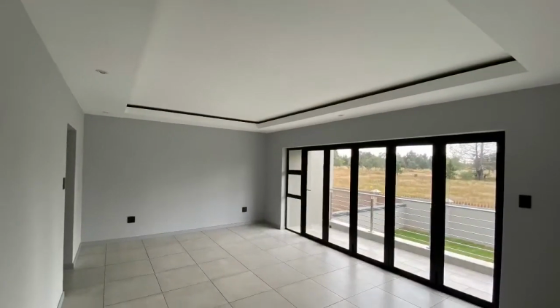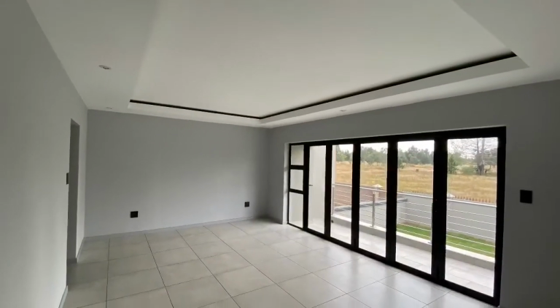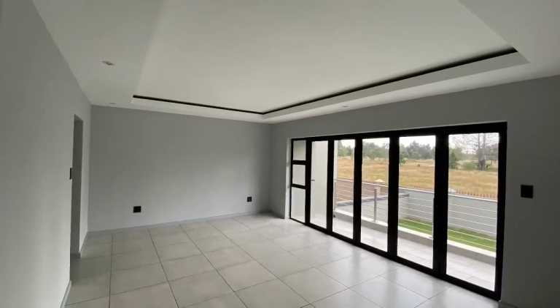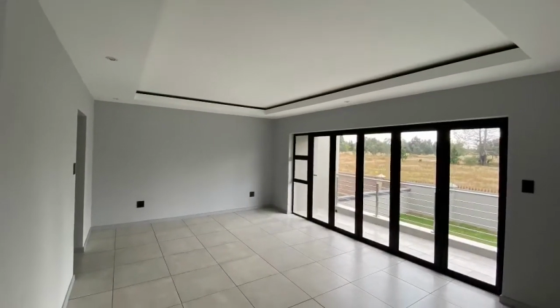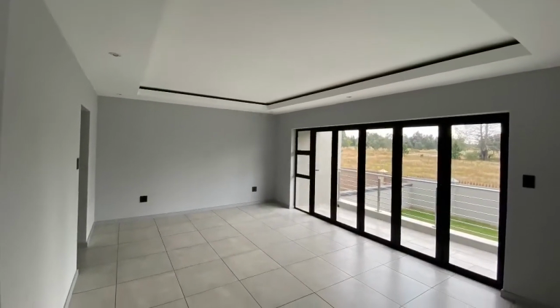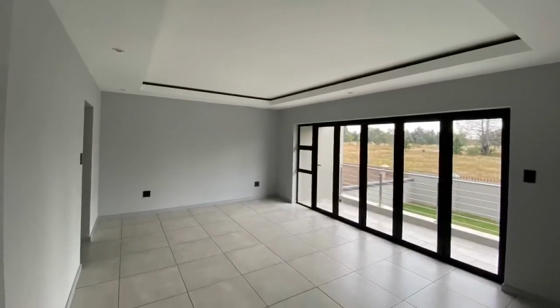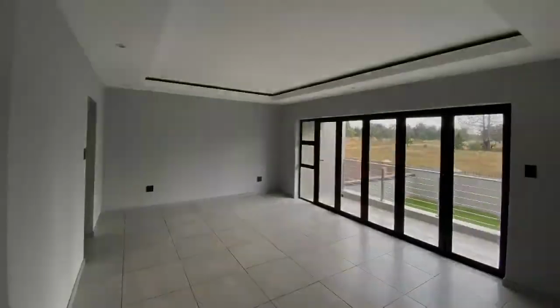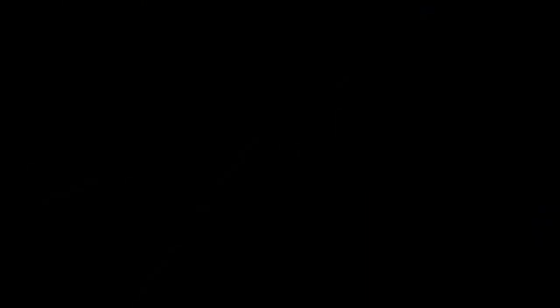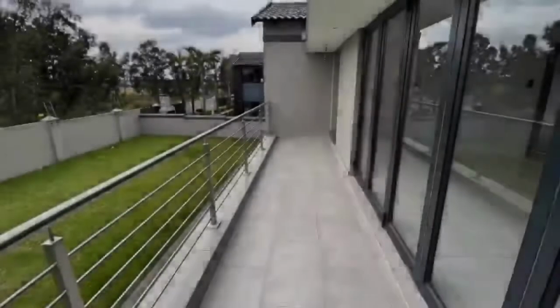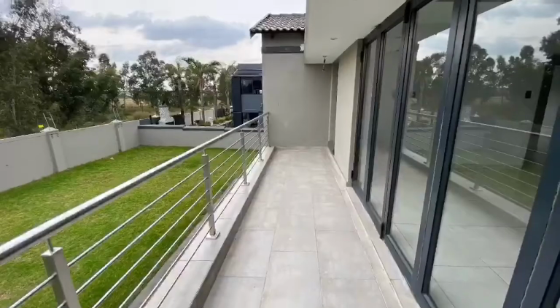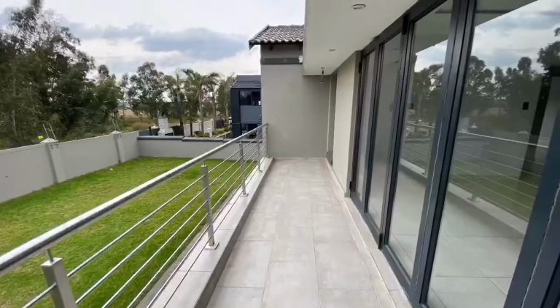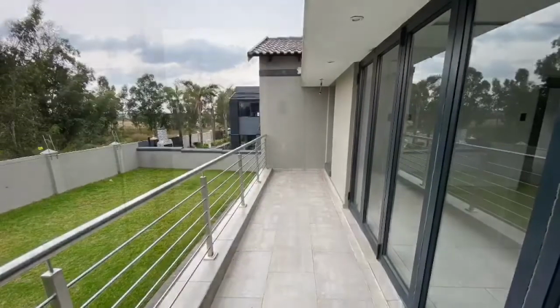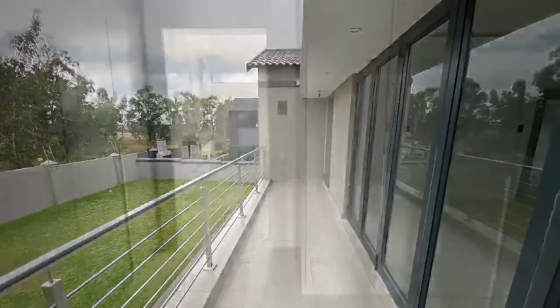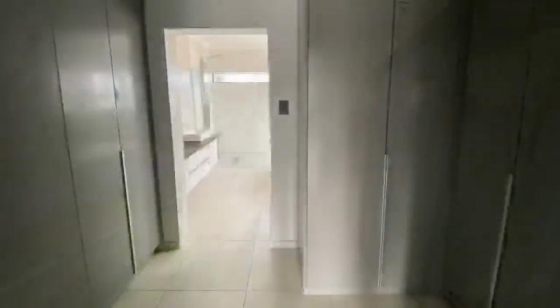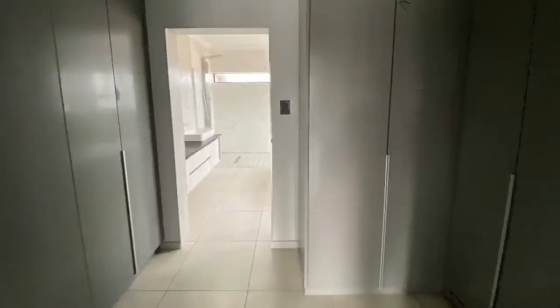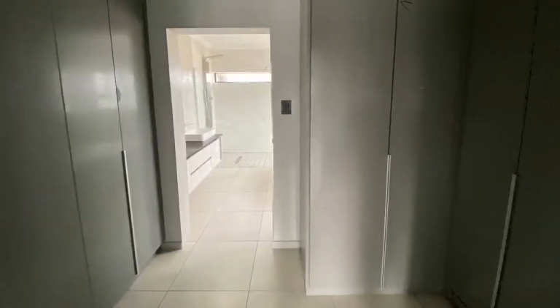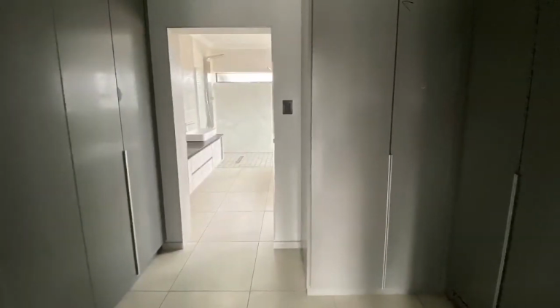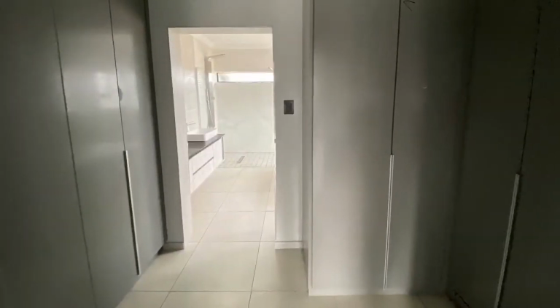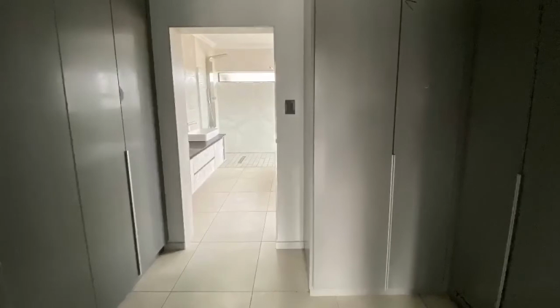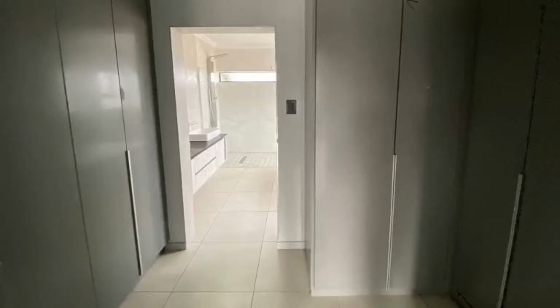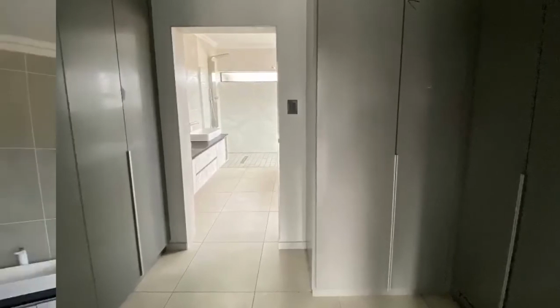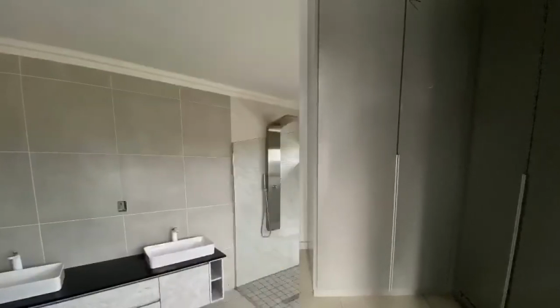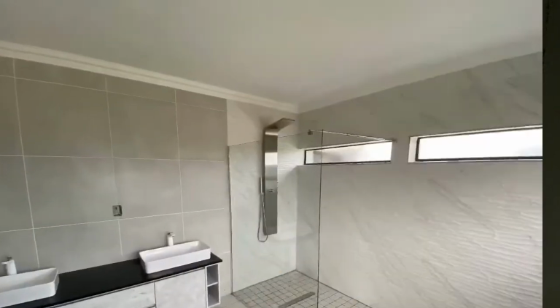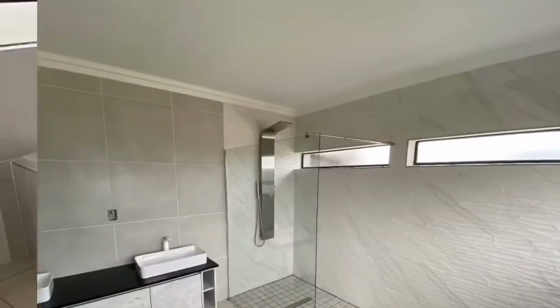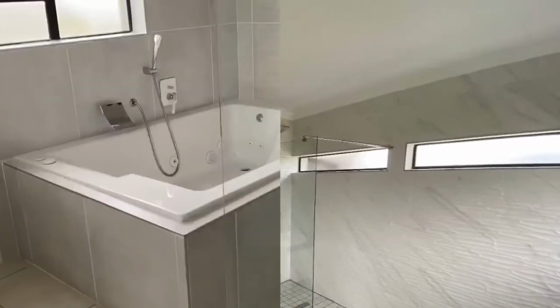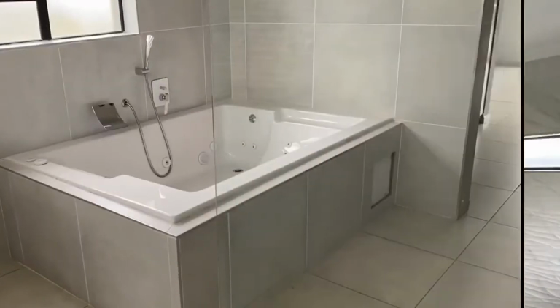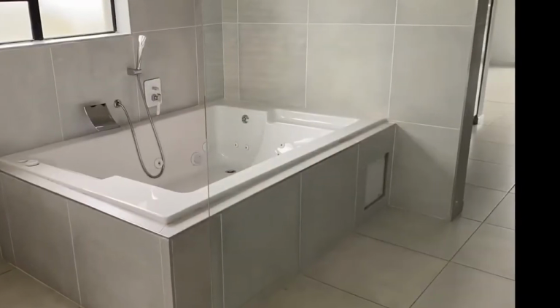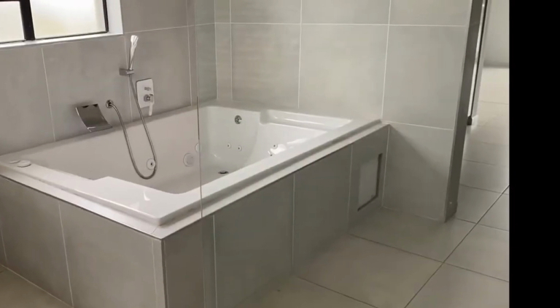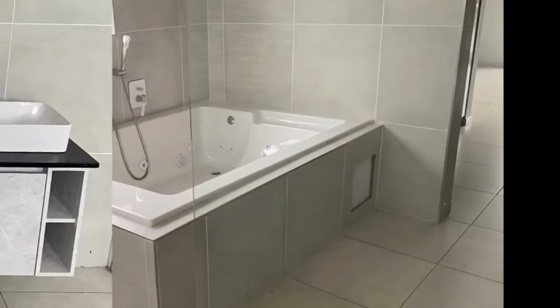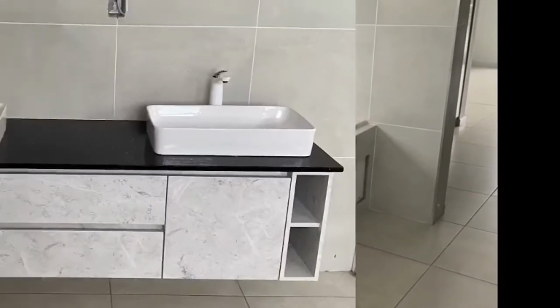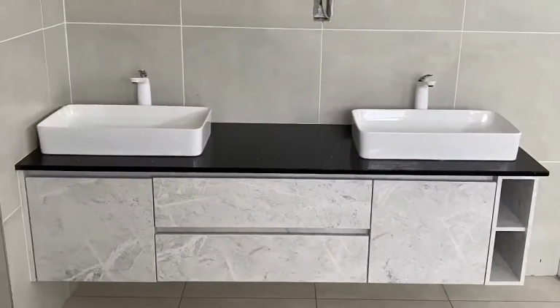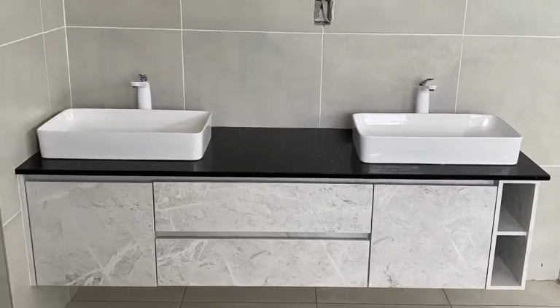The spacious master bedroom has a bulkhead ceiling and folding door panels leading to a balcony. A walk-in his and hers closet leads to a modern shower with a stainless steel shower column, a jacuzzi, and a his and hers basin set.